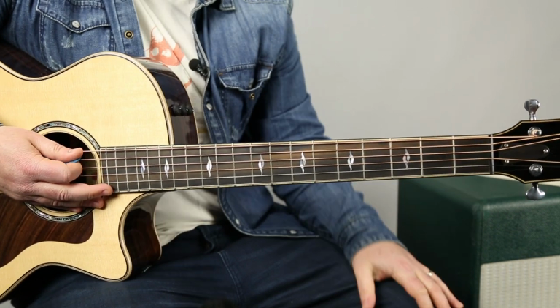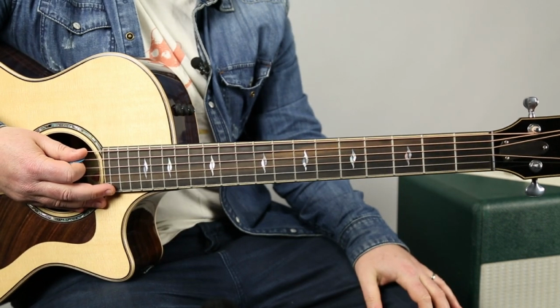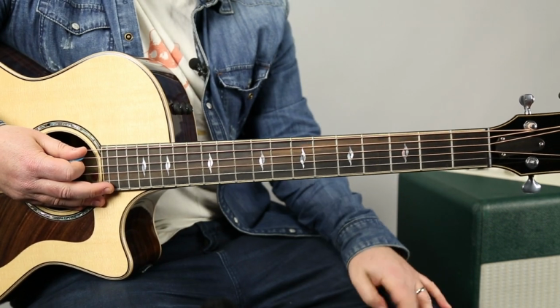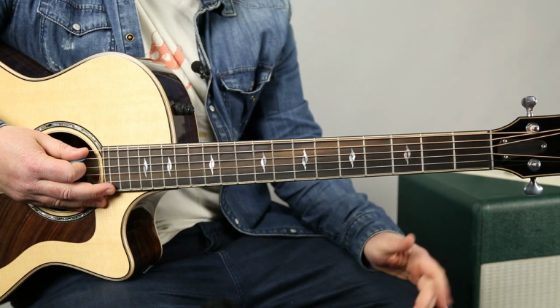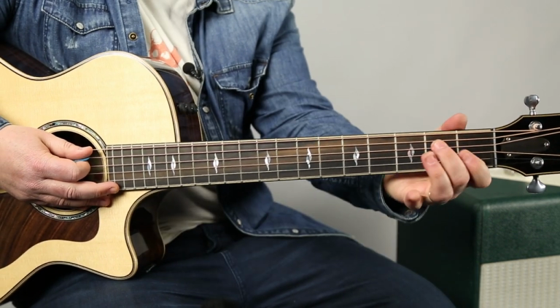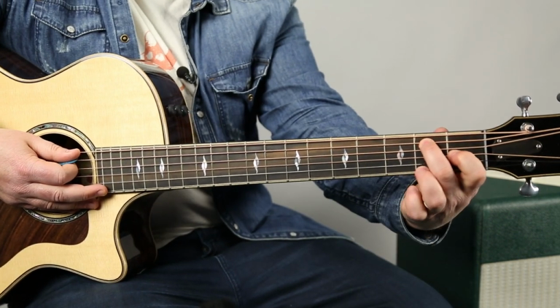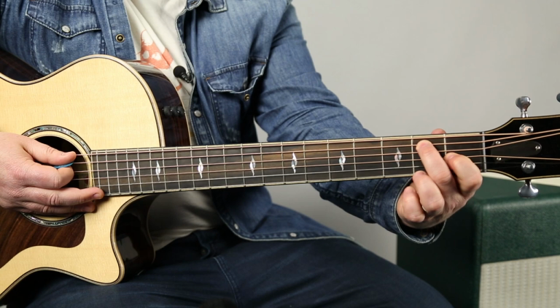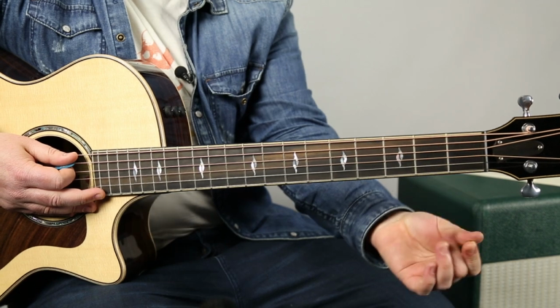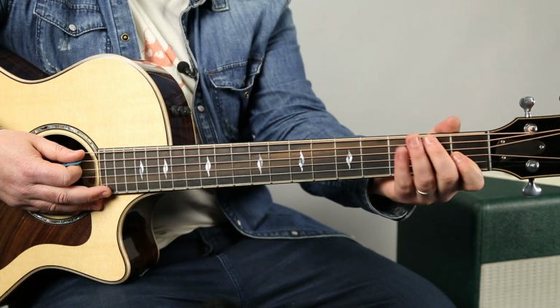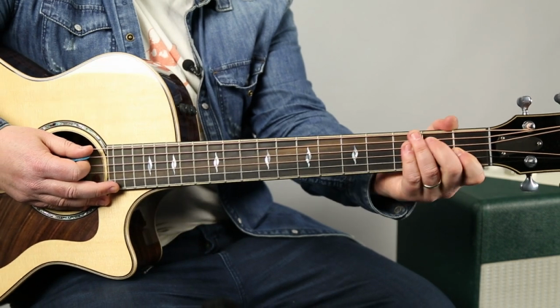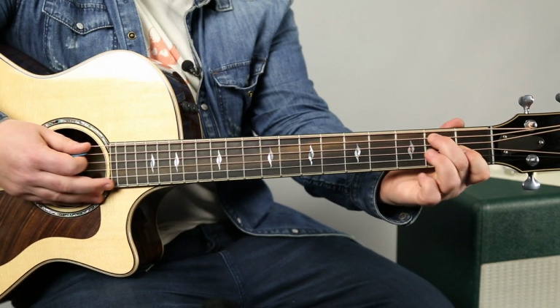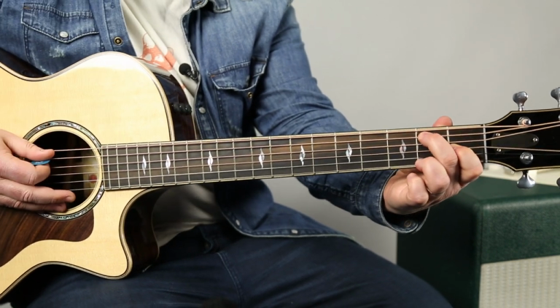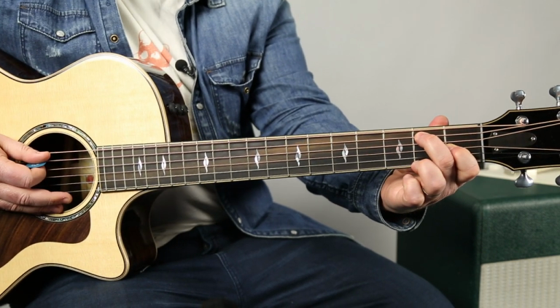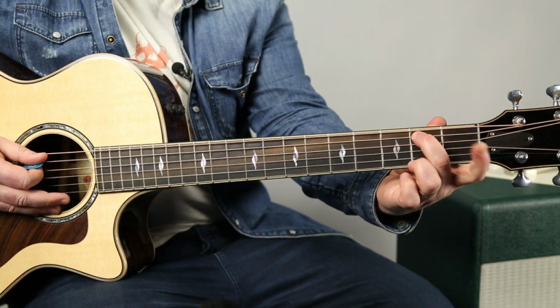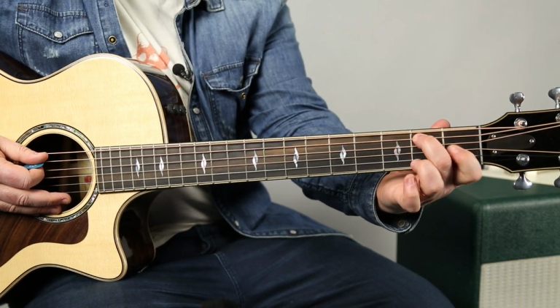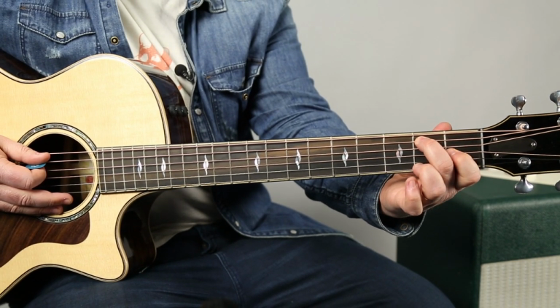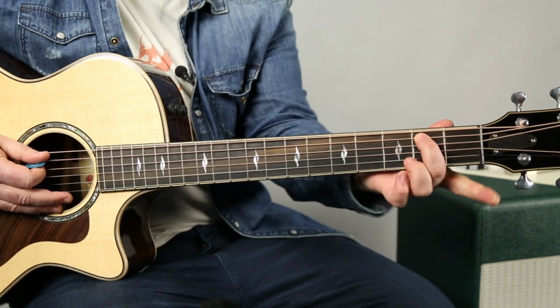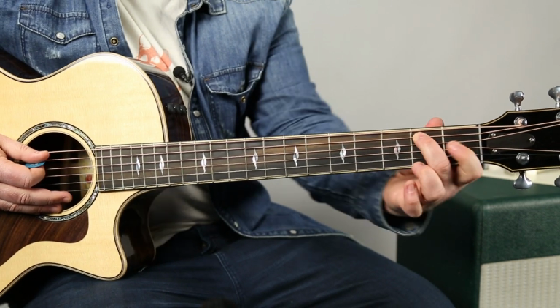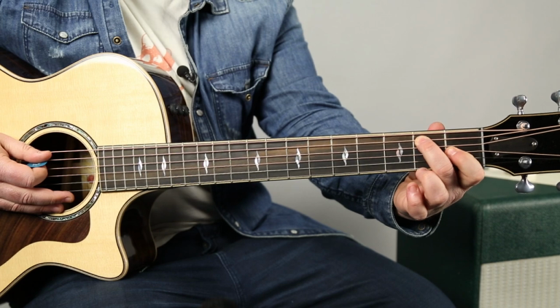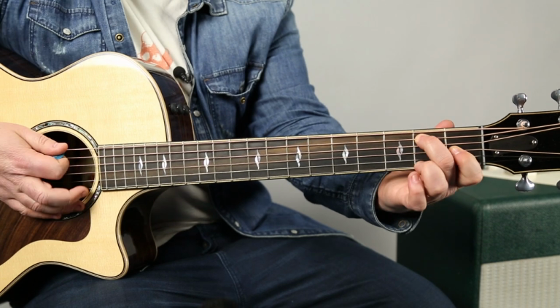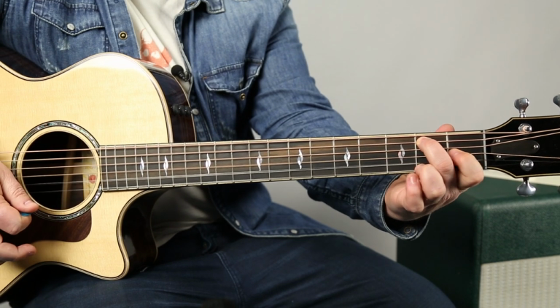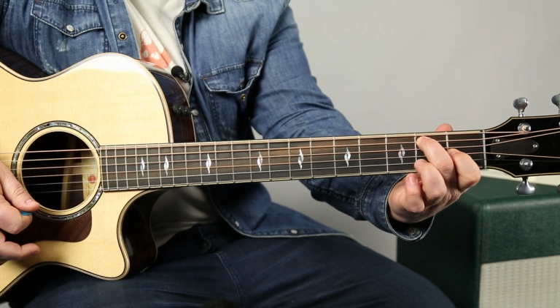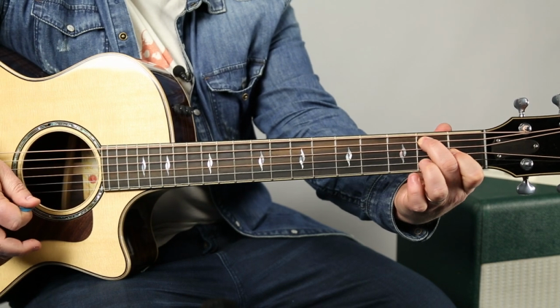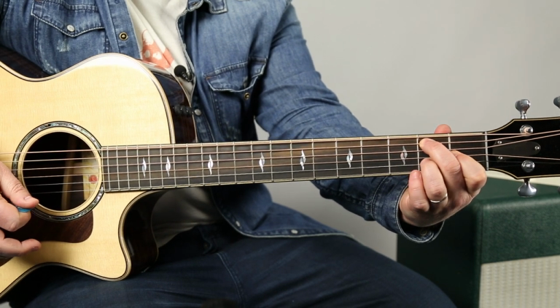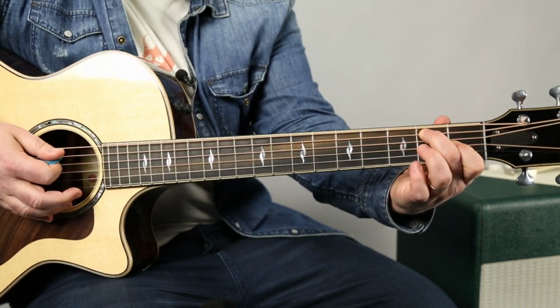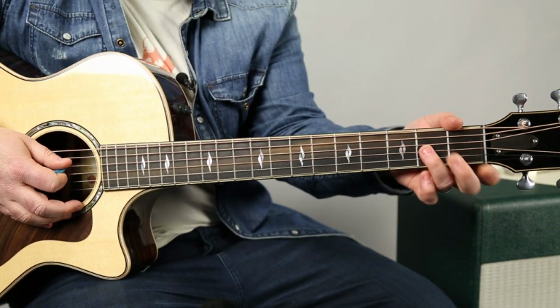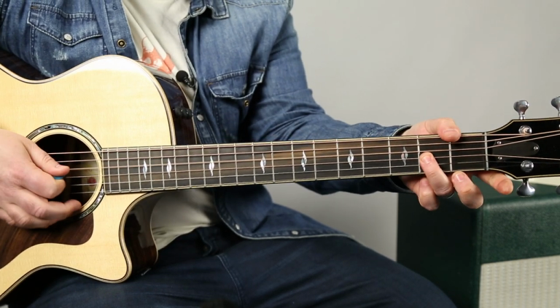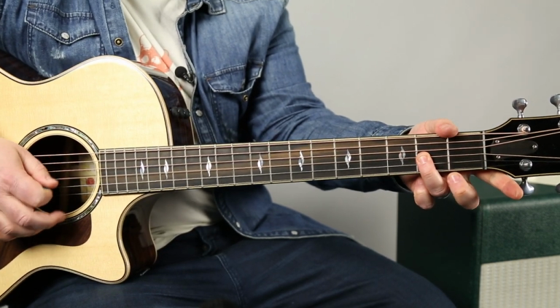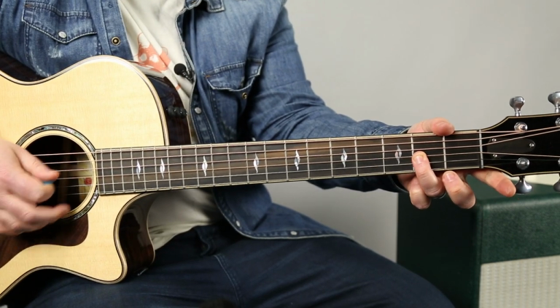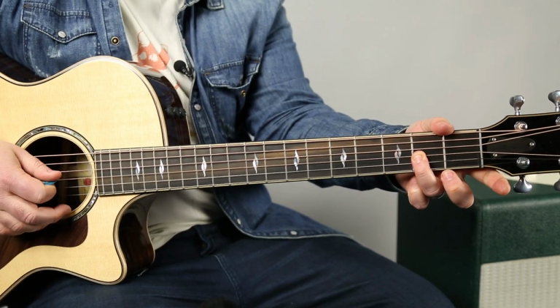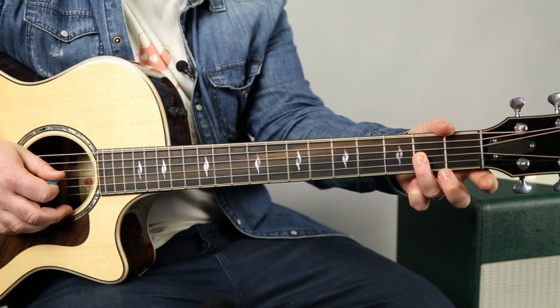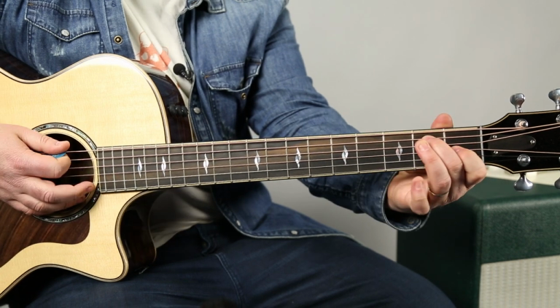Now with the E7, this one's the easiest and probably most common — we just get the hammer from open G to first fret. And then the ring finger can hit that second fret G.